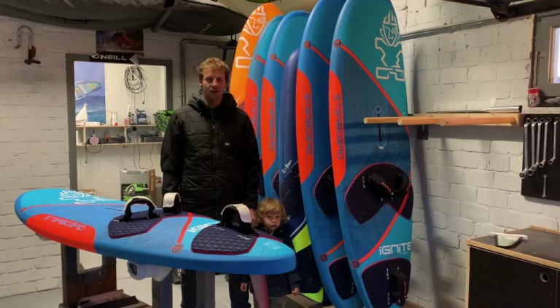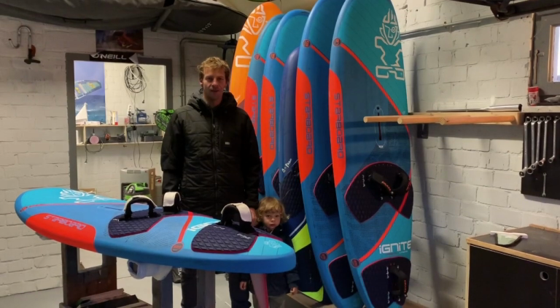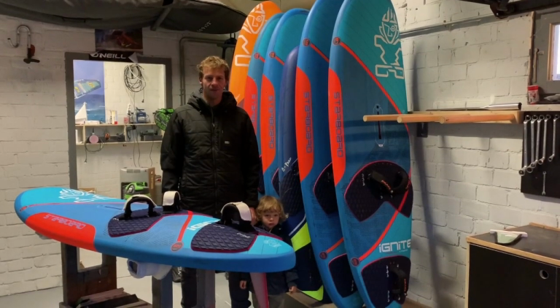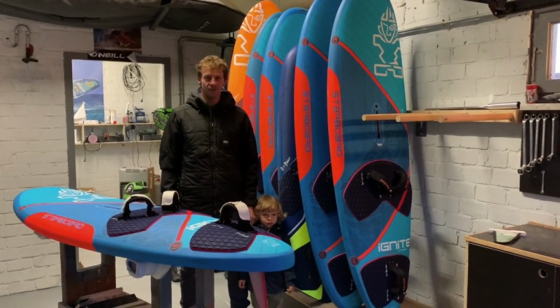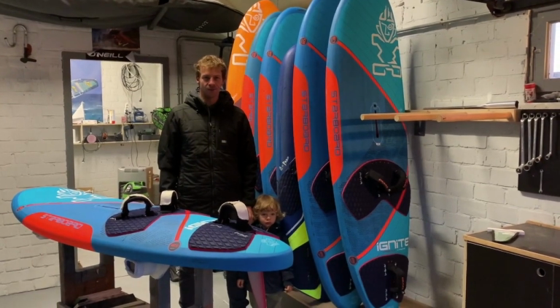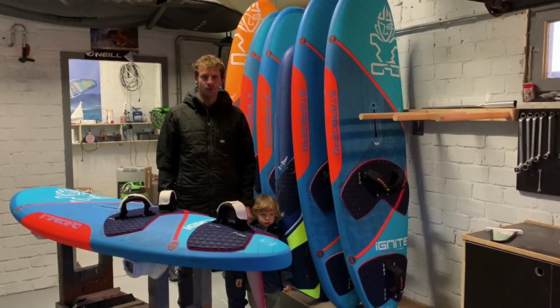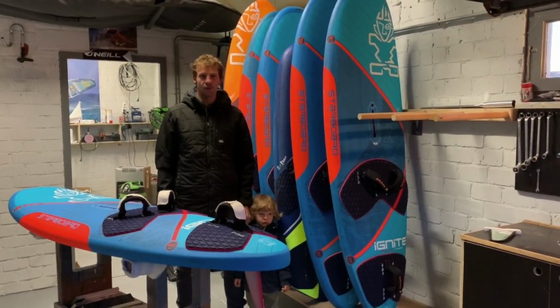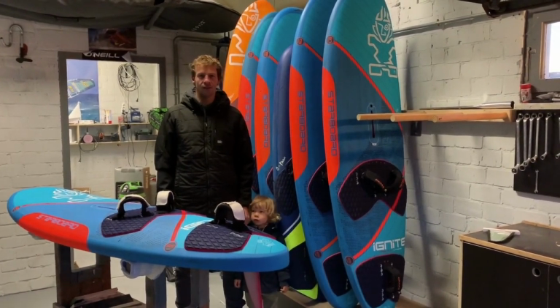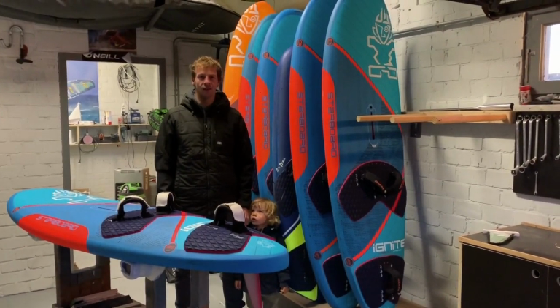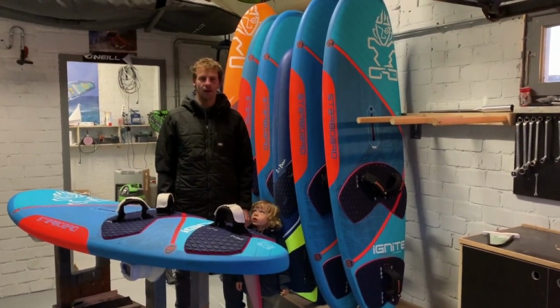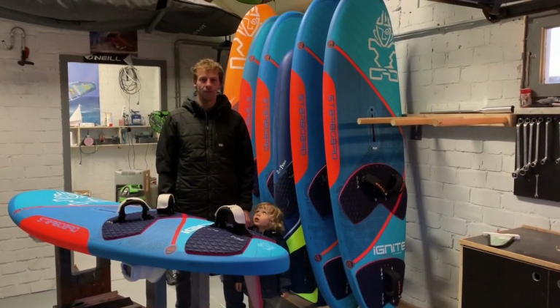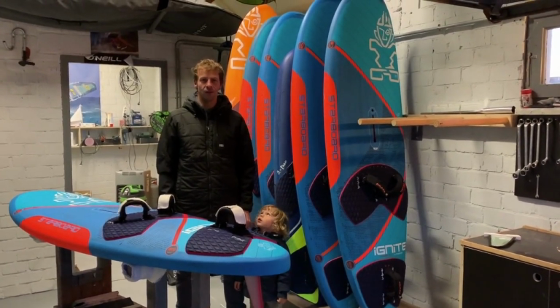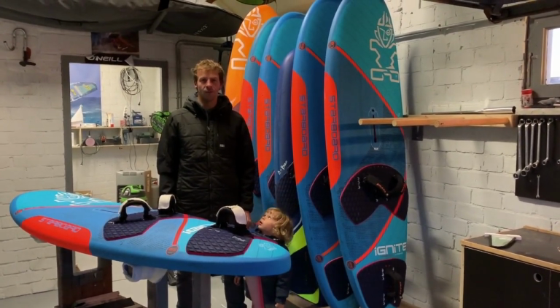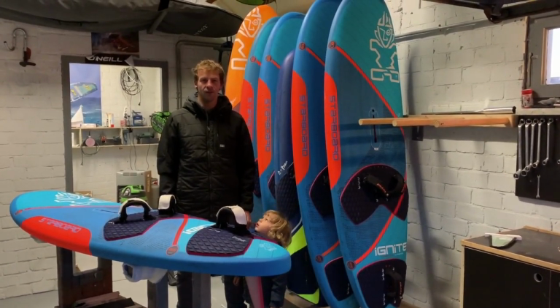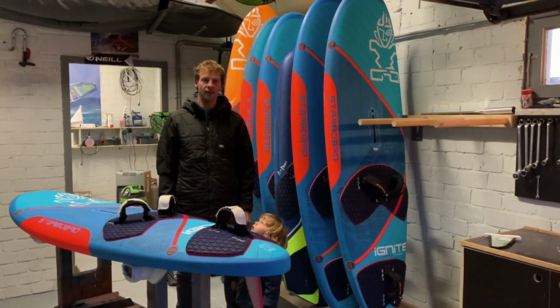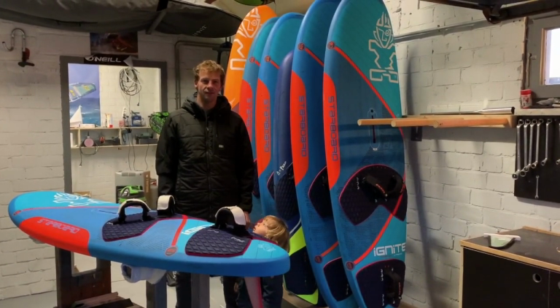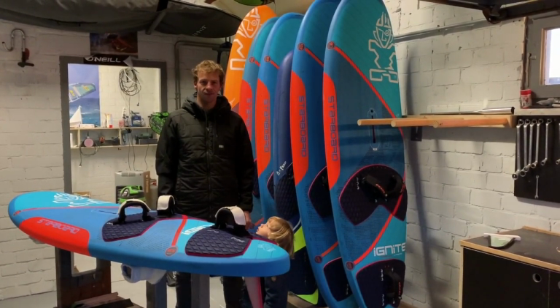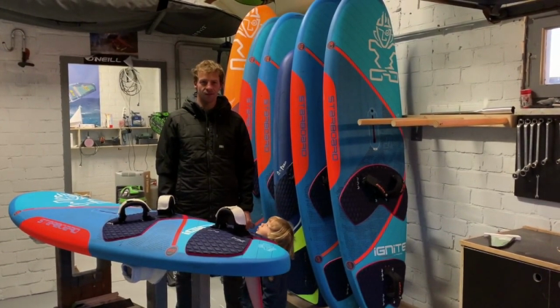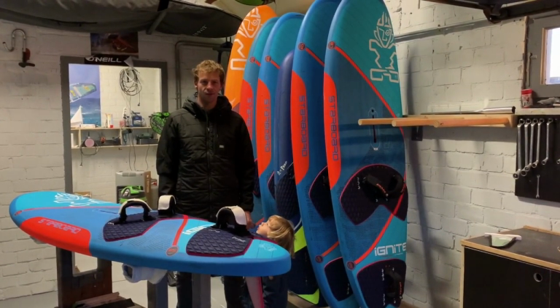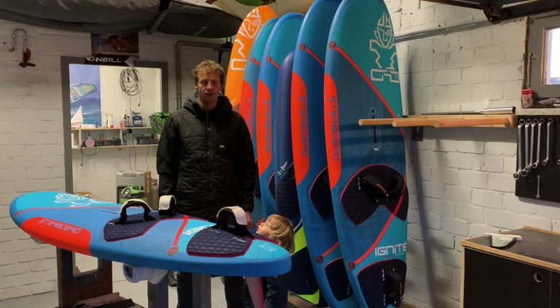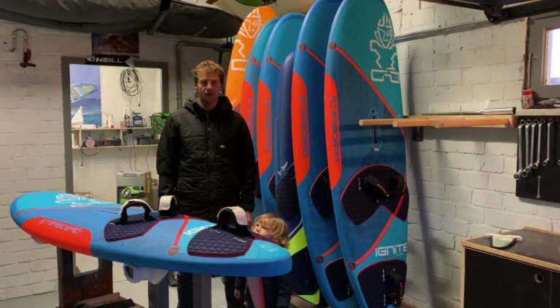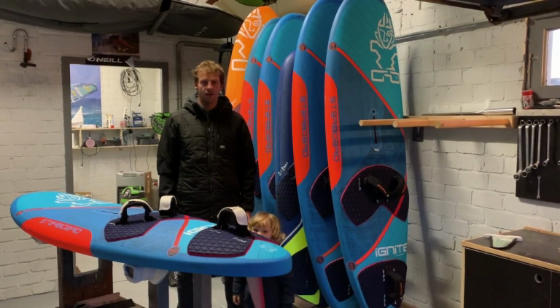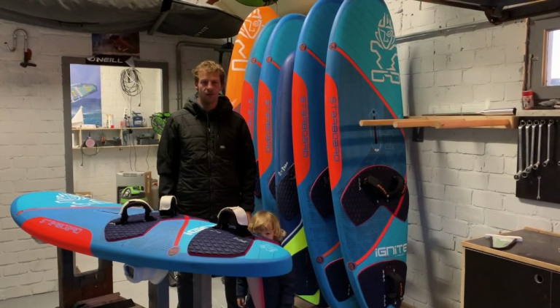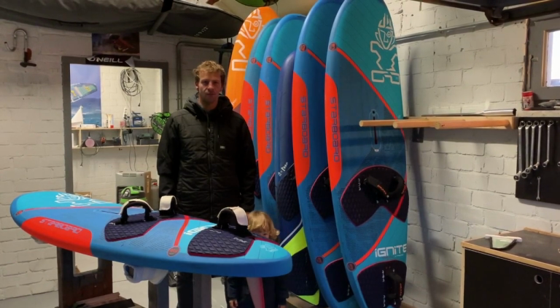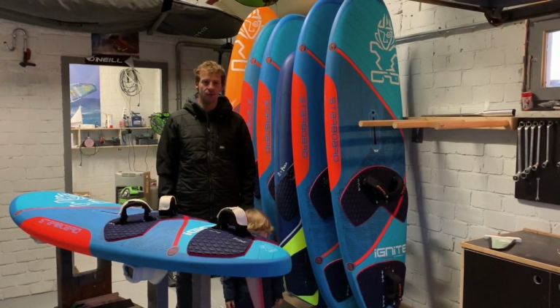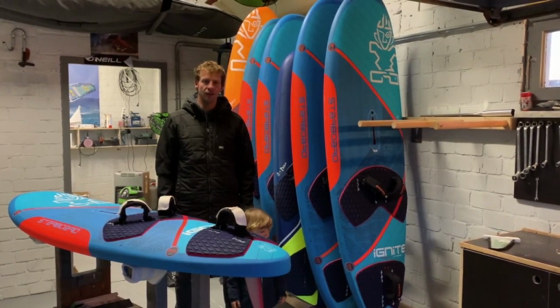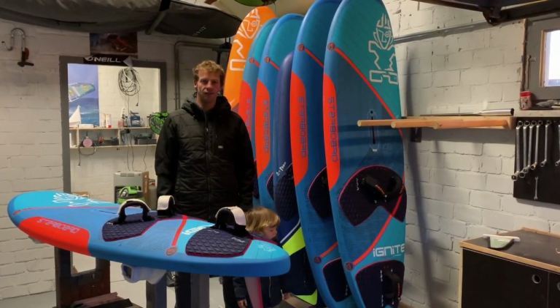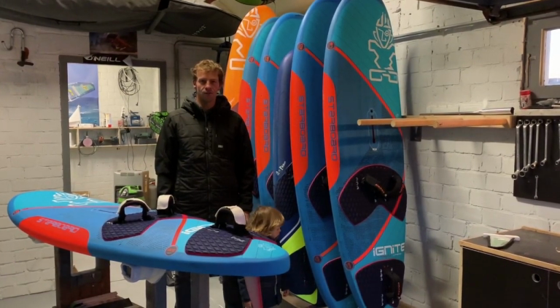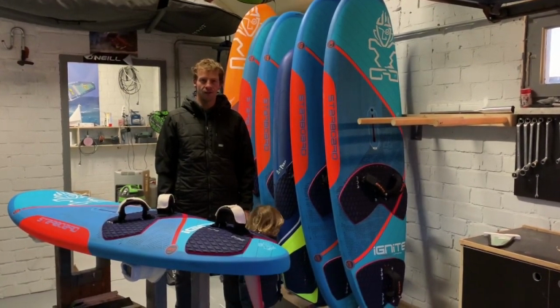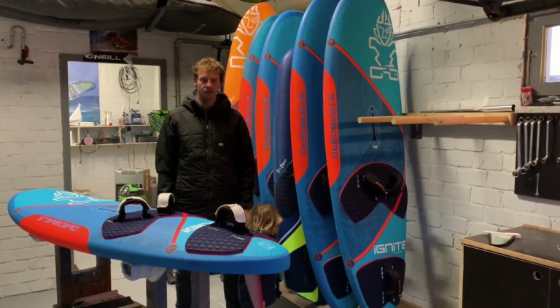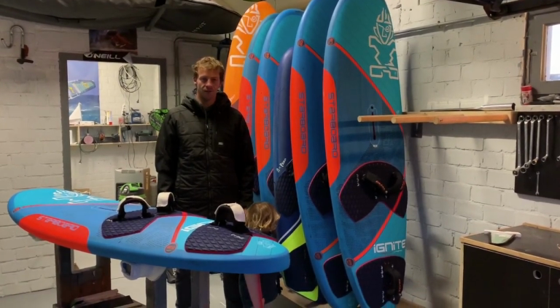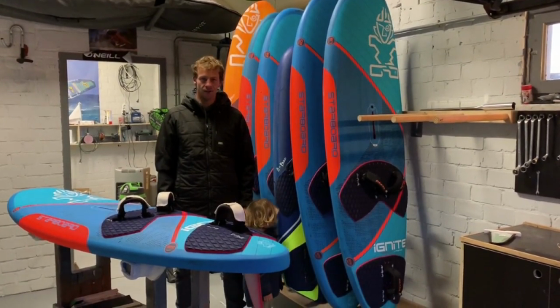Hello, my name is Steven van Broekhoven. I'm 1 meter 87 tall and I'm between 82 and 85 kilos.